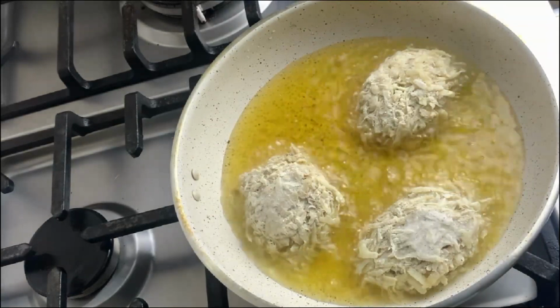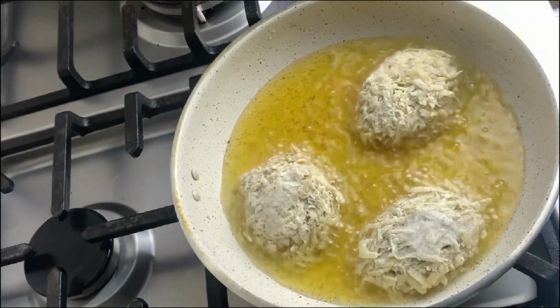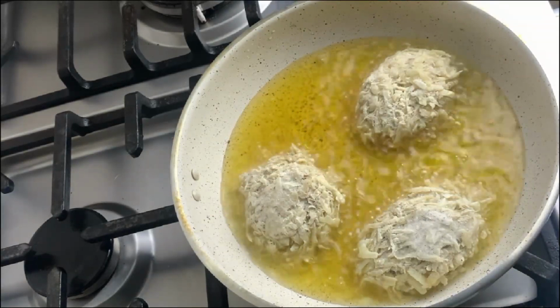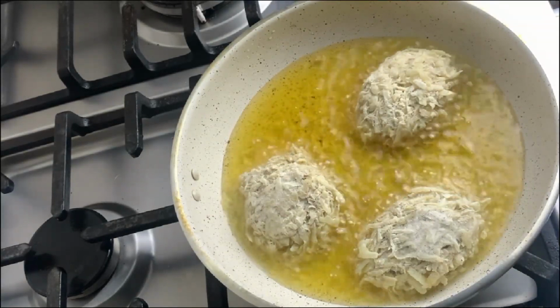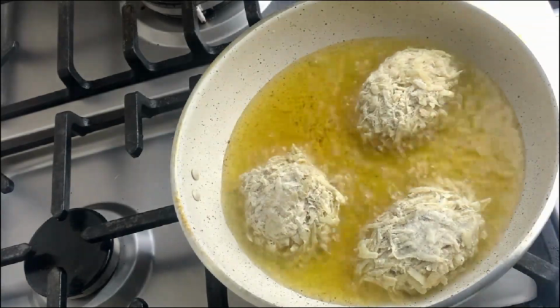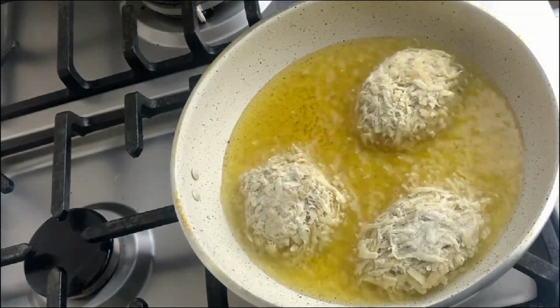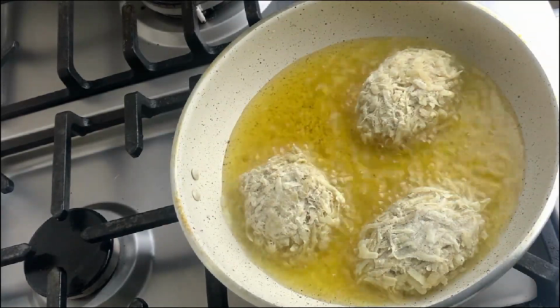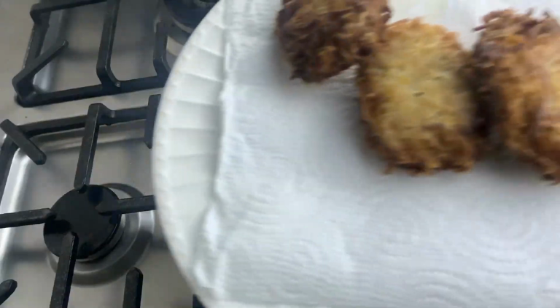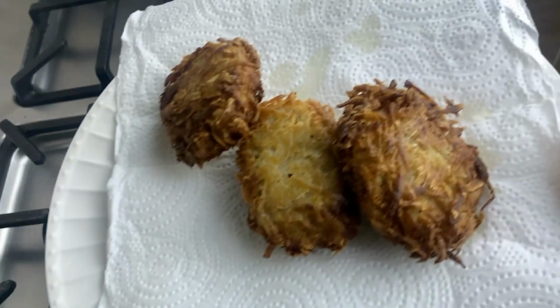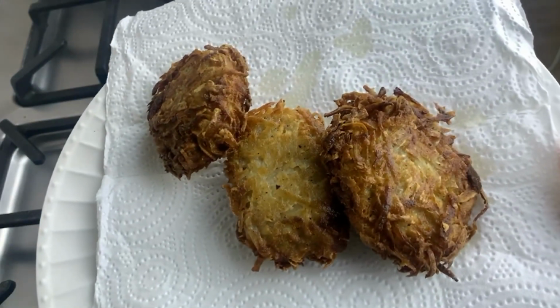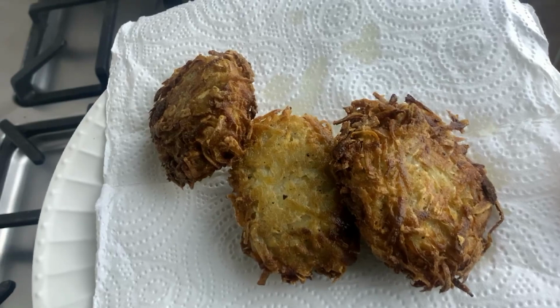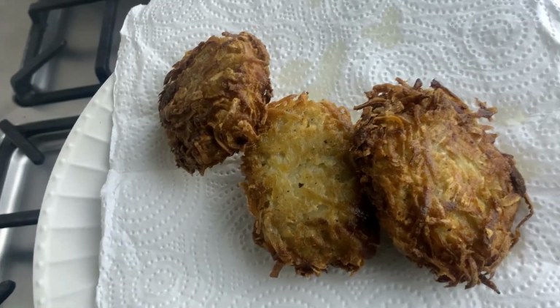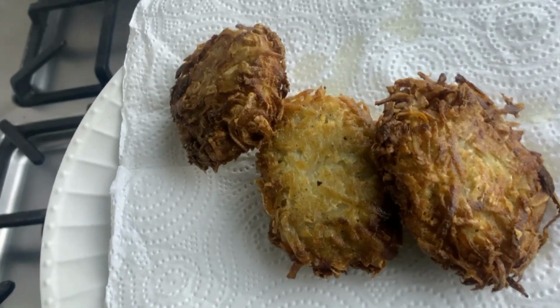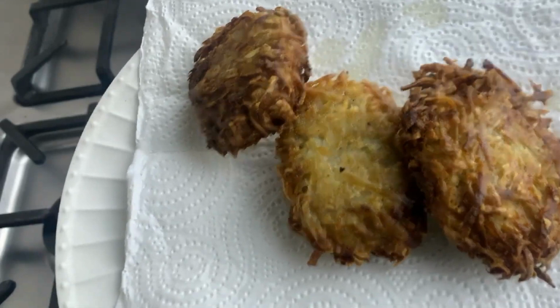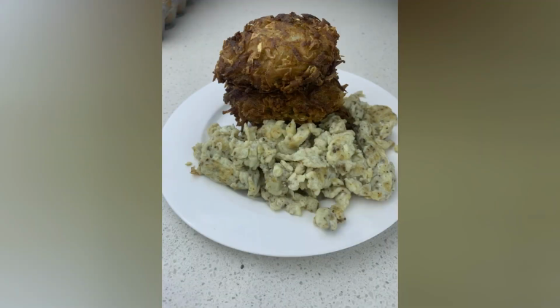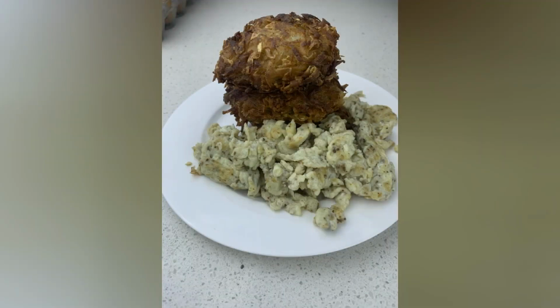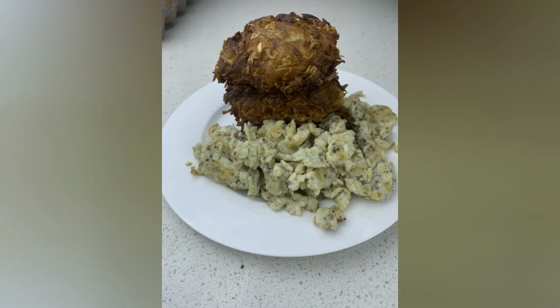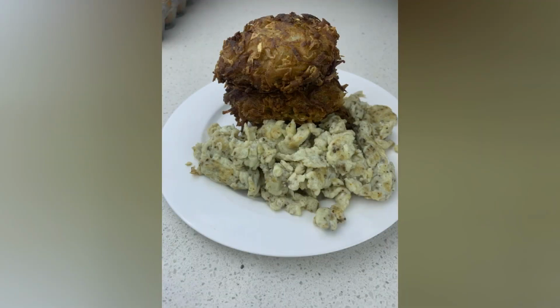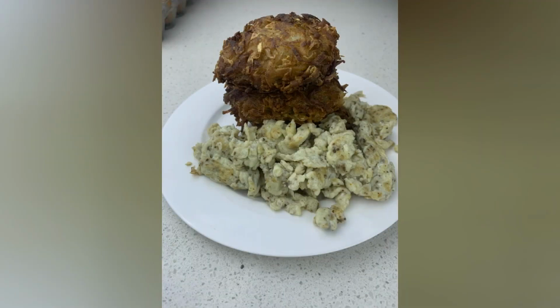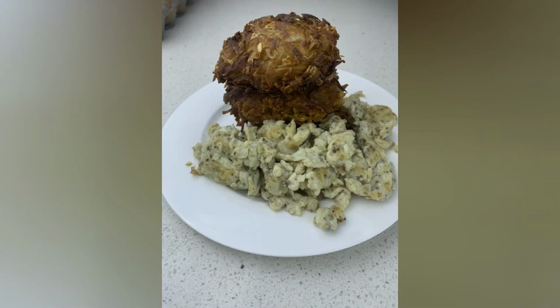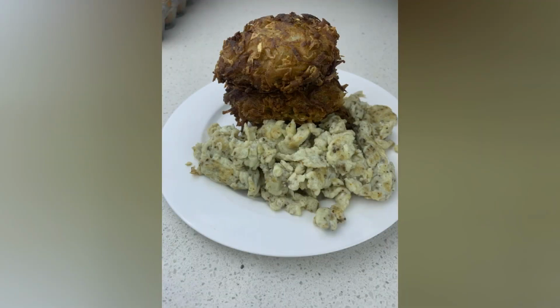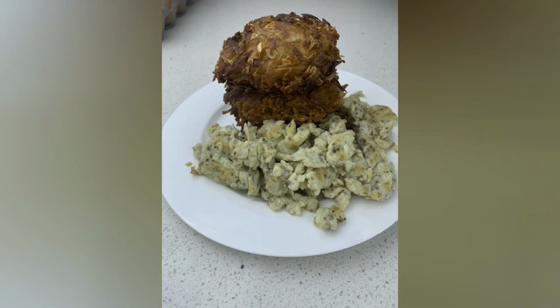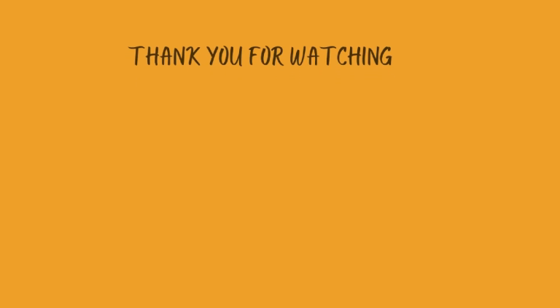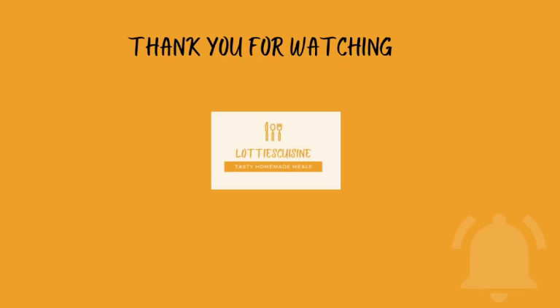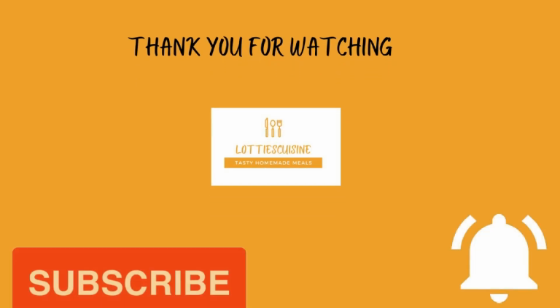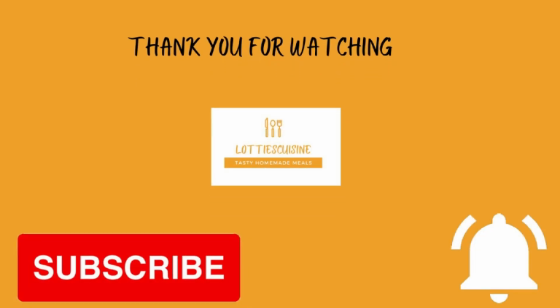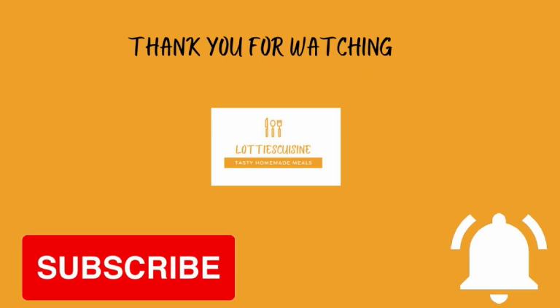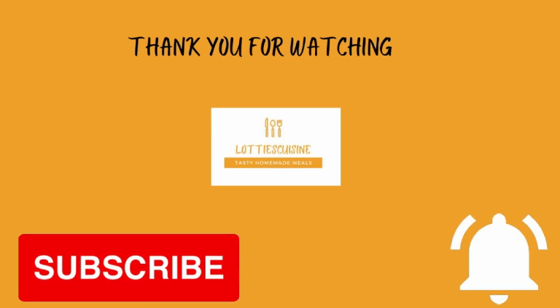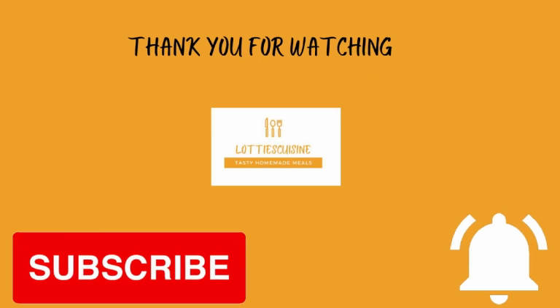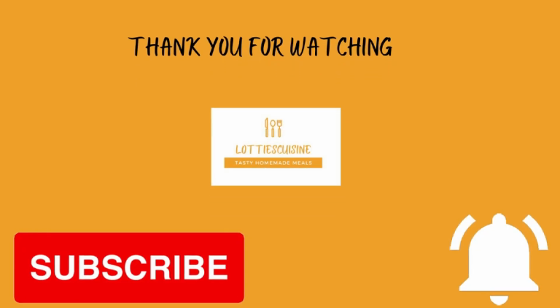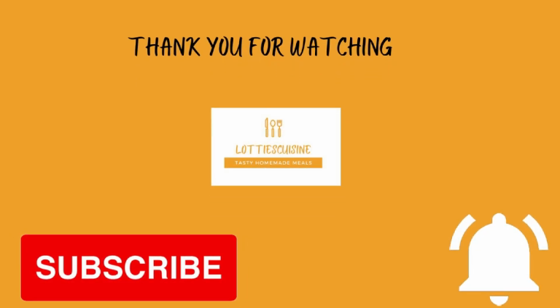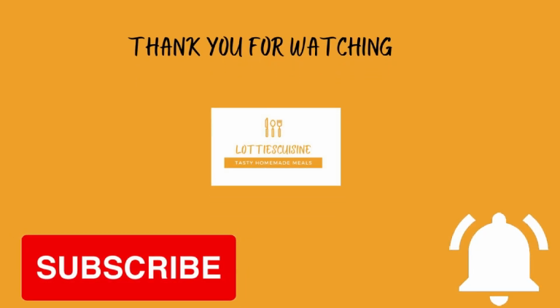You could enjoy your hash browns with eggs, ketchup, chili sauce, or whatever you prefer. Thank you guys for watching — don't forget to like, share, and subscribe, and I'll see you in my next video. Bye!